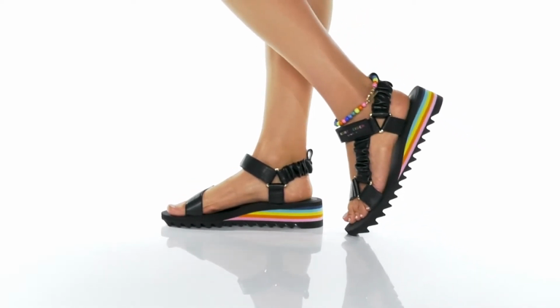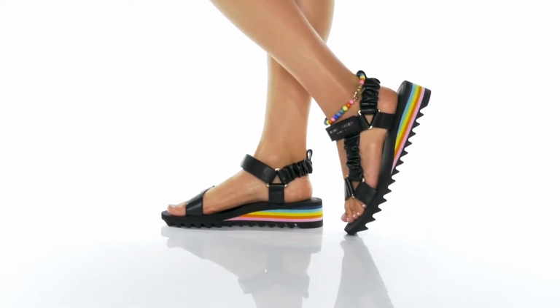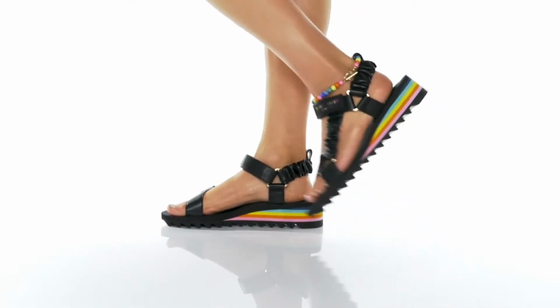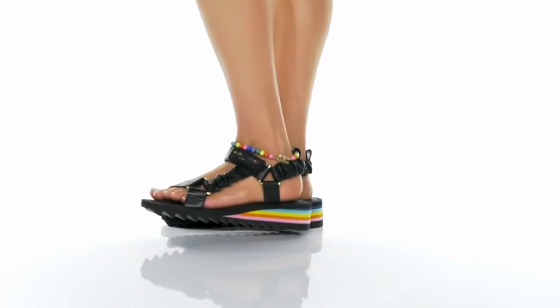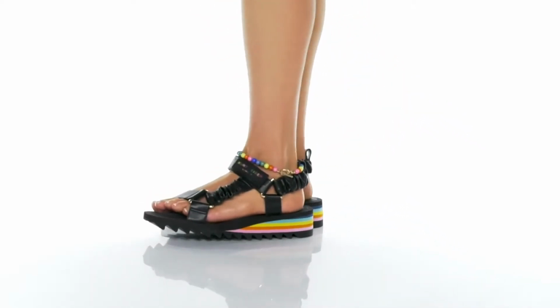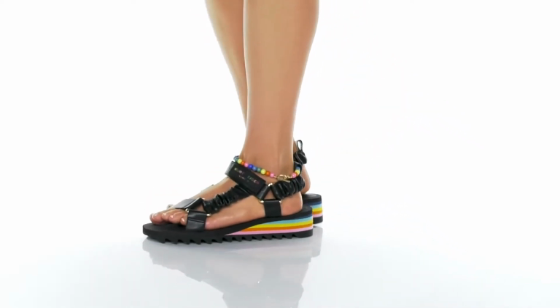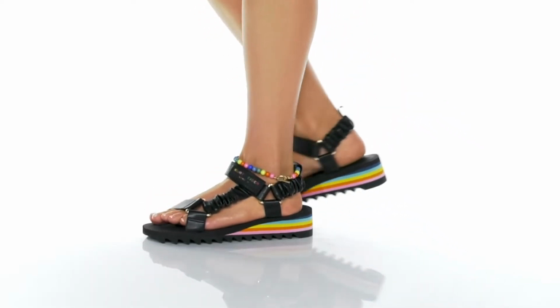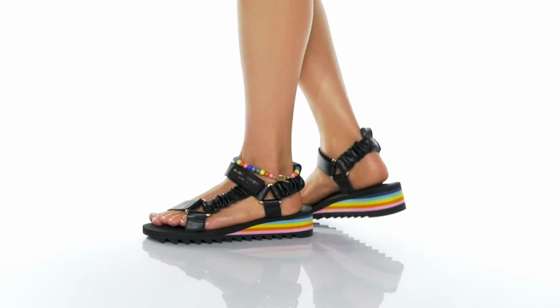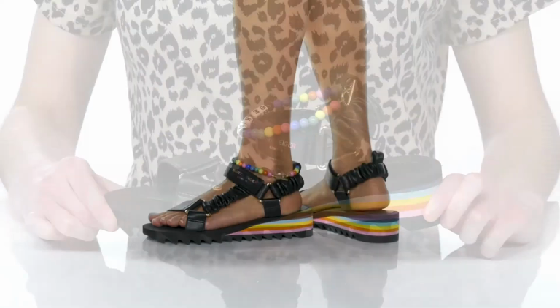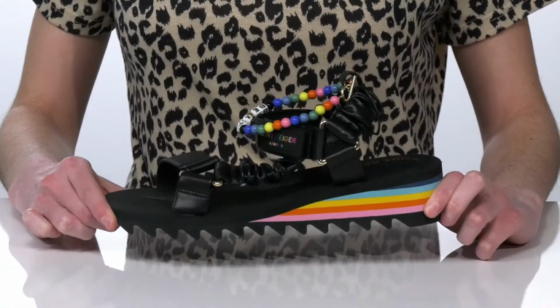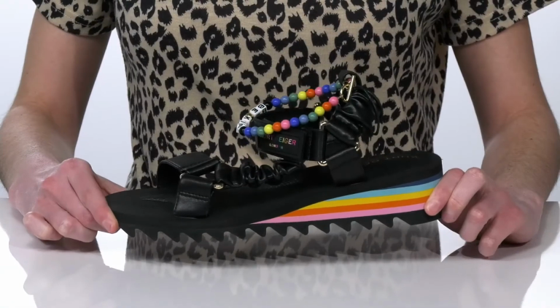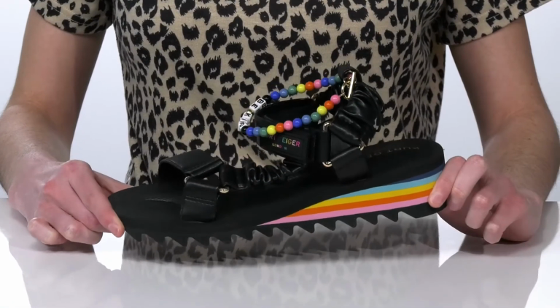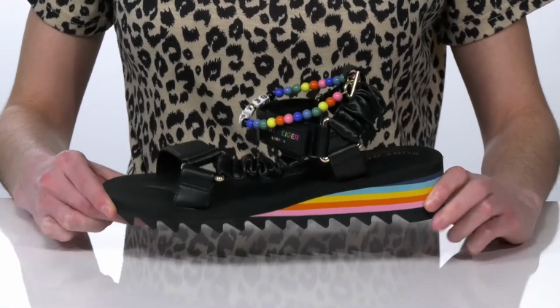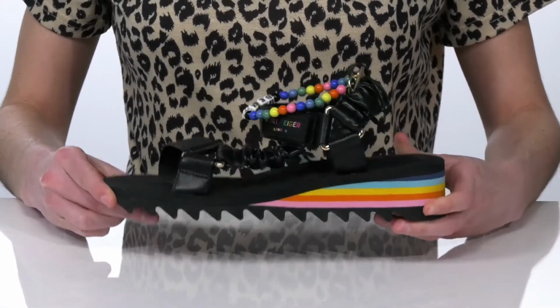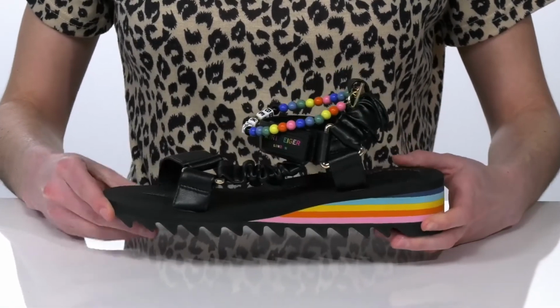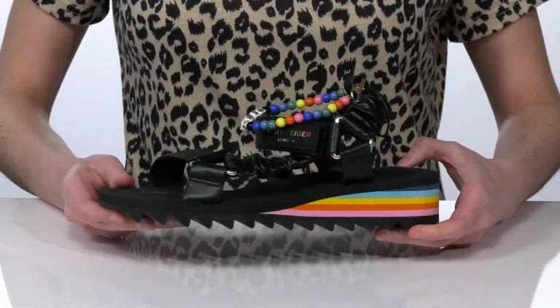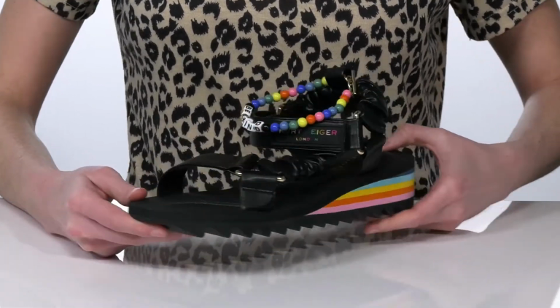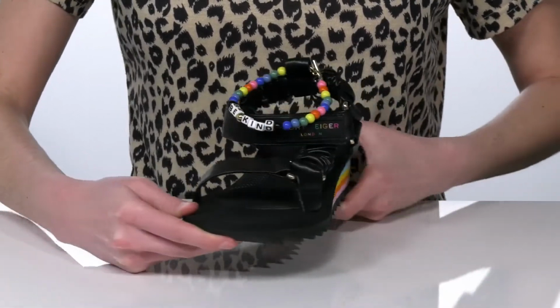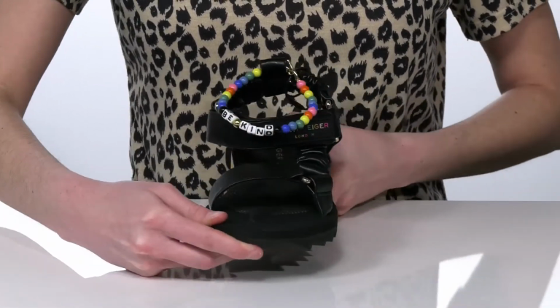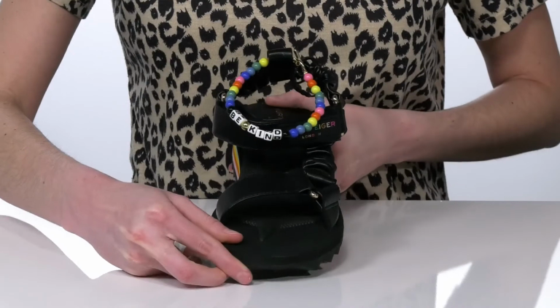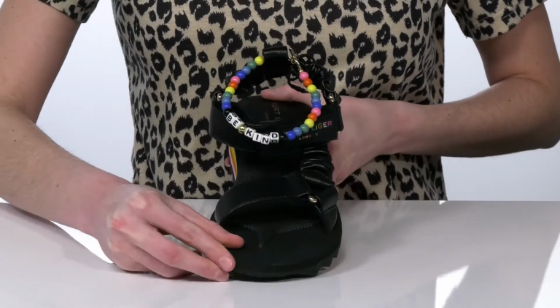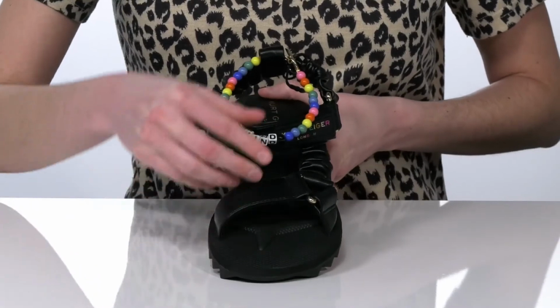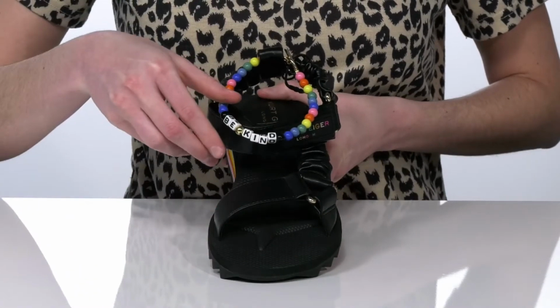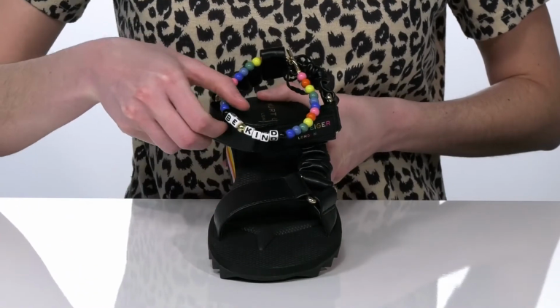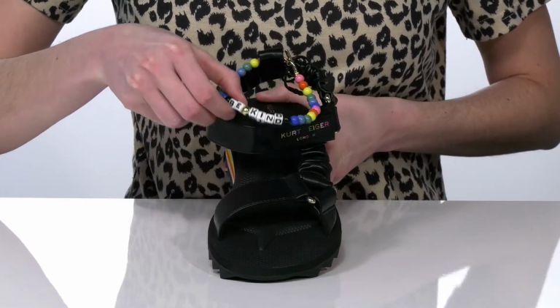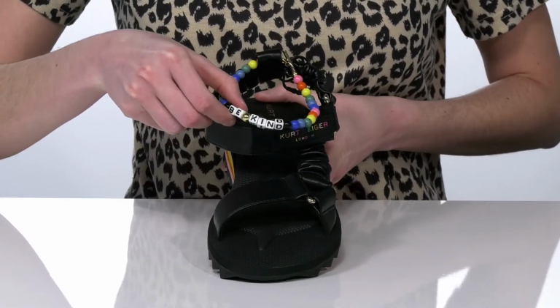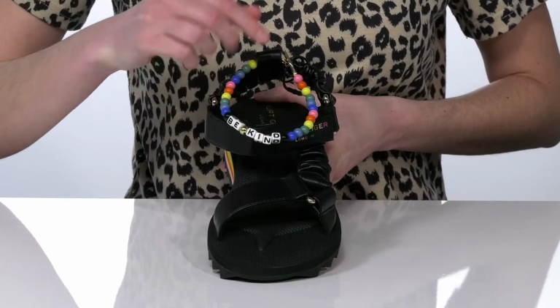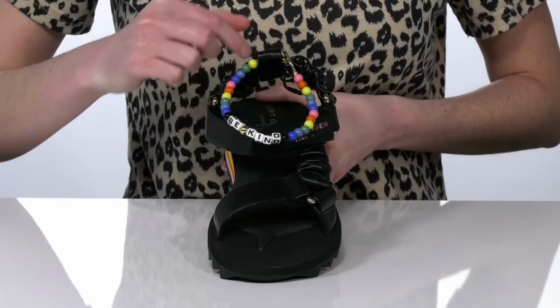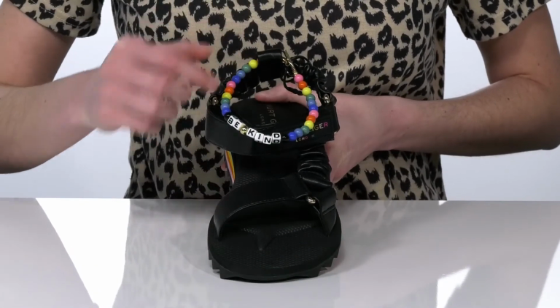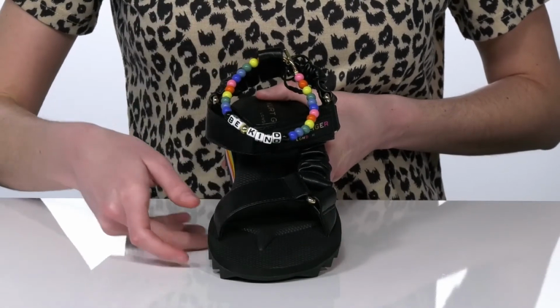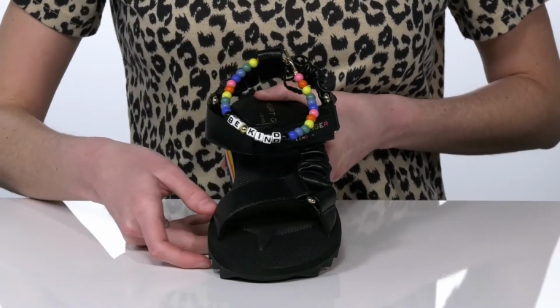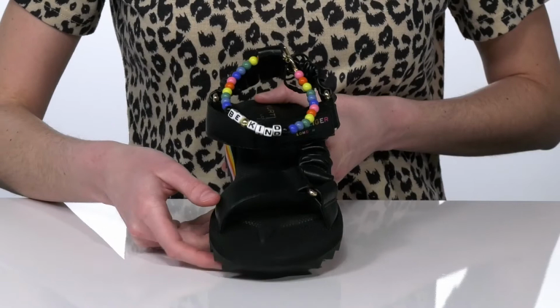These would be the cutest sandals to wear to an outdoor festival or a concert this season. The pair I'm showing off has this beaded anklet that says 'be kind' — it is removable if you want to take it off, but personally I think it is a super cute detail.